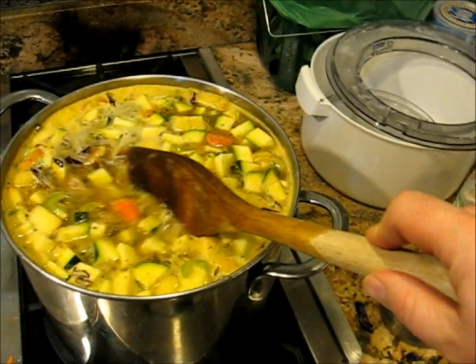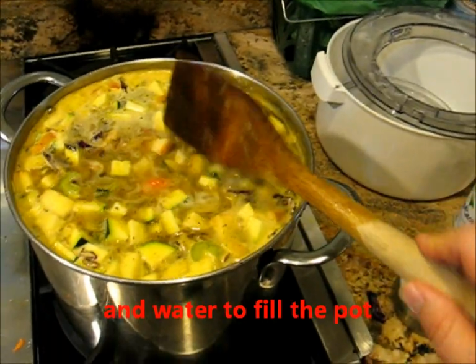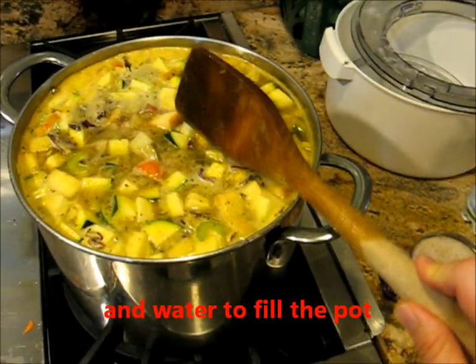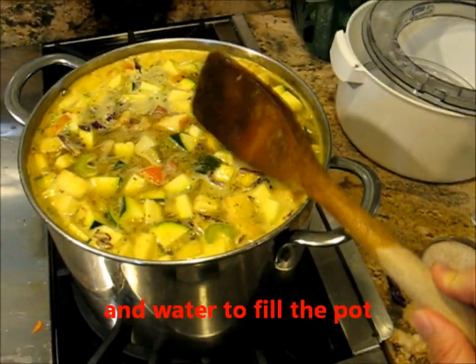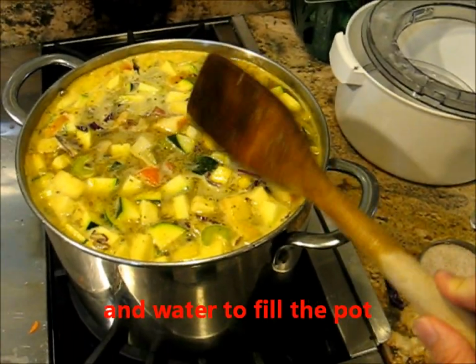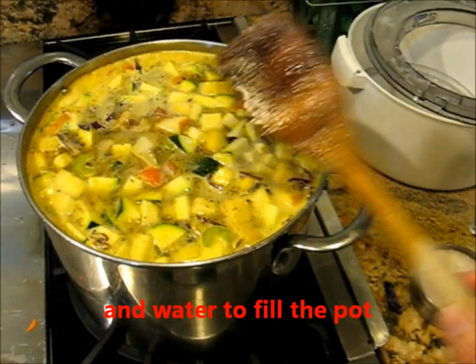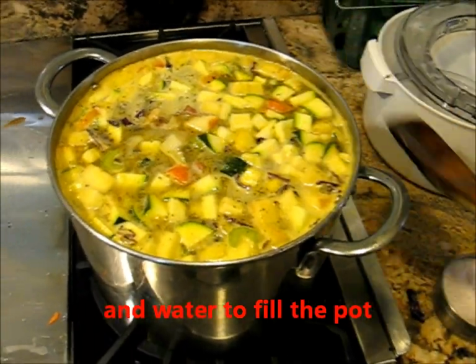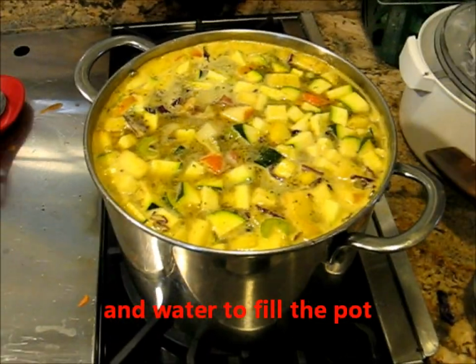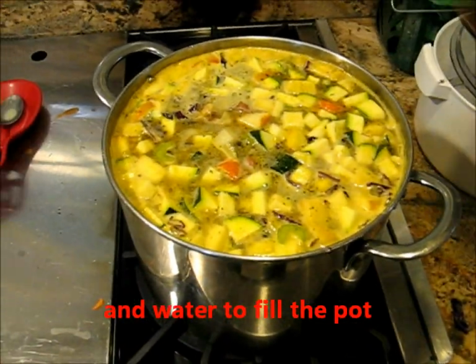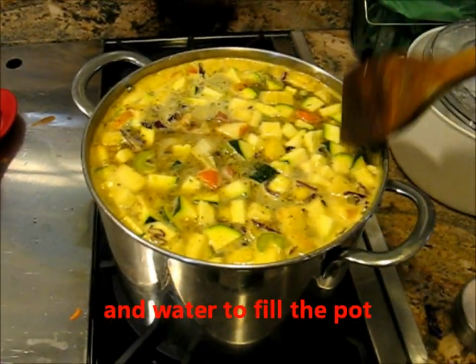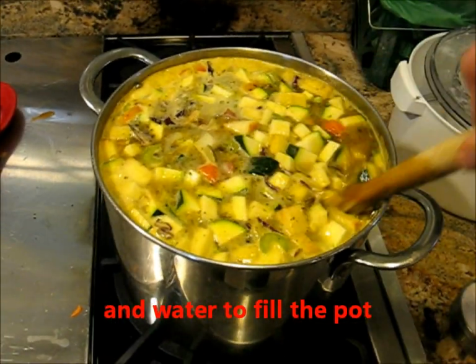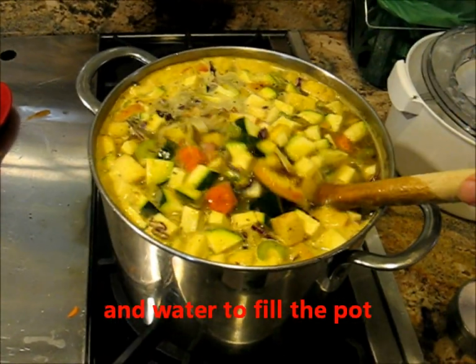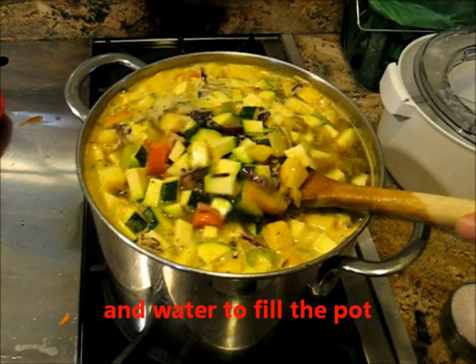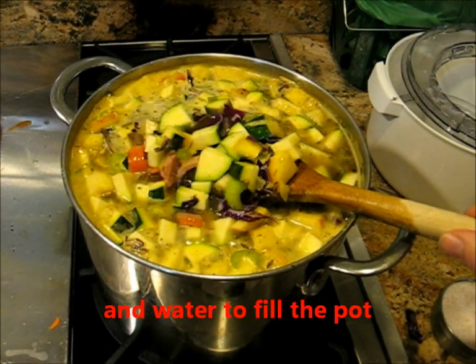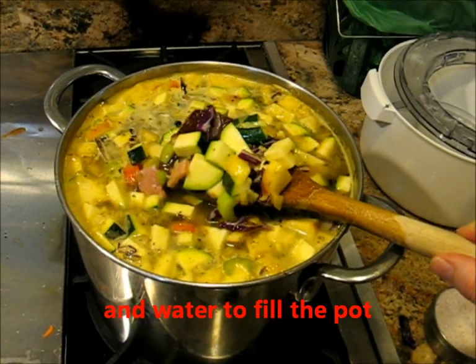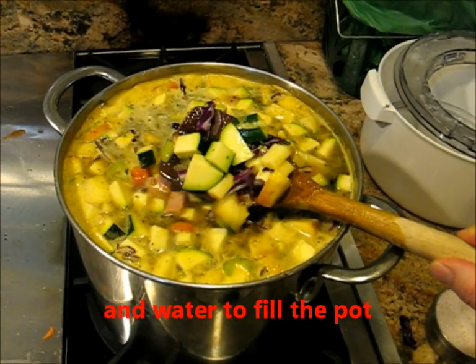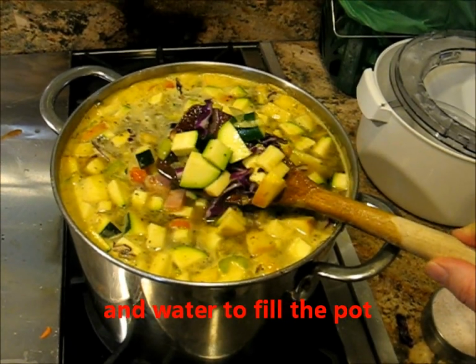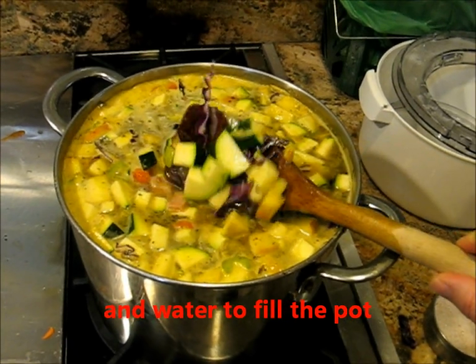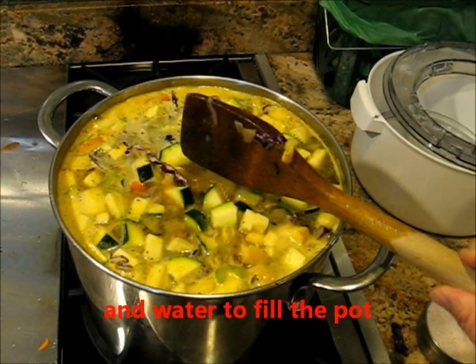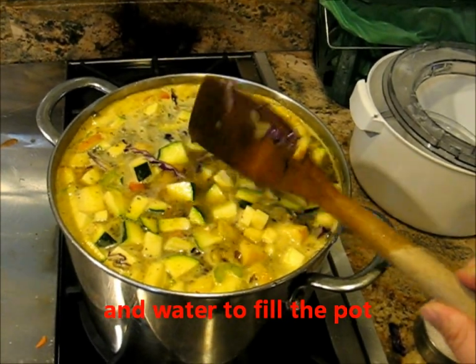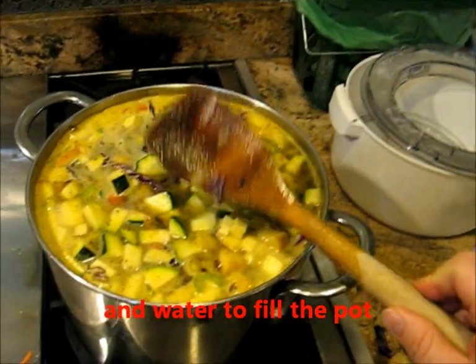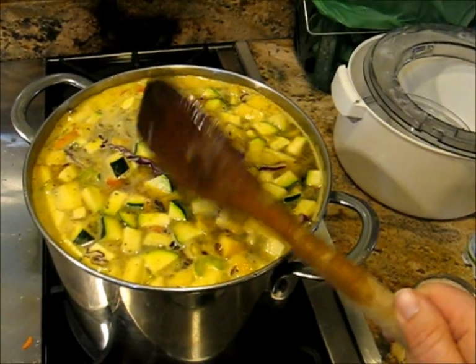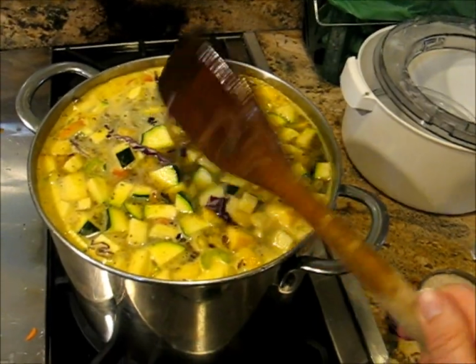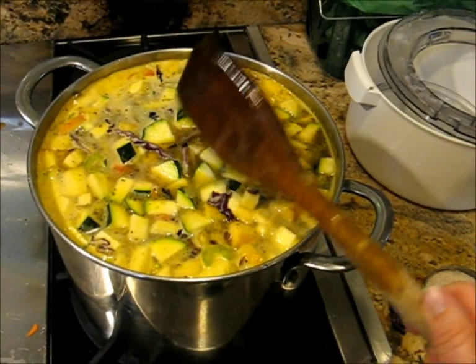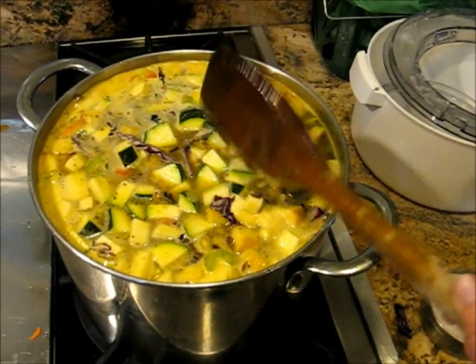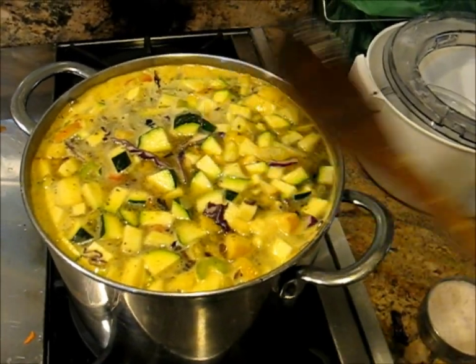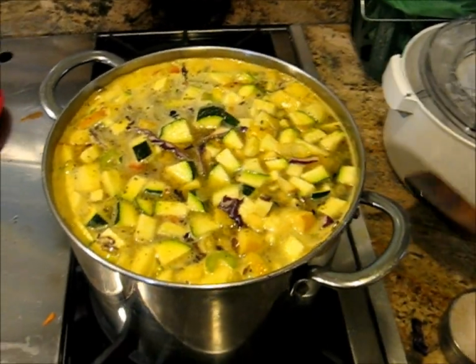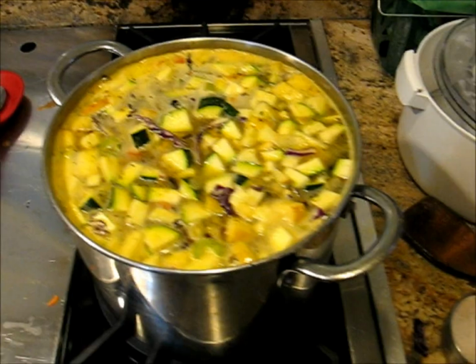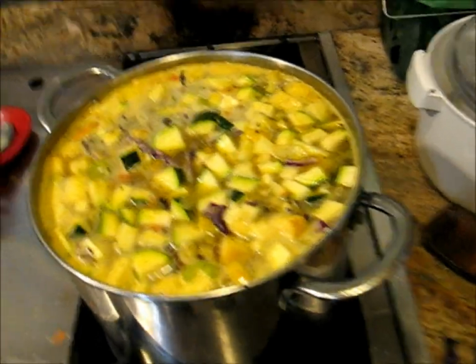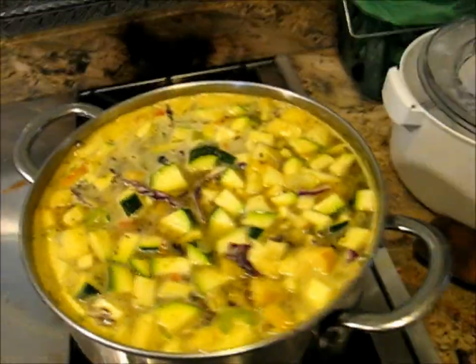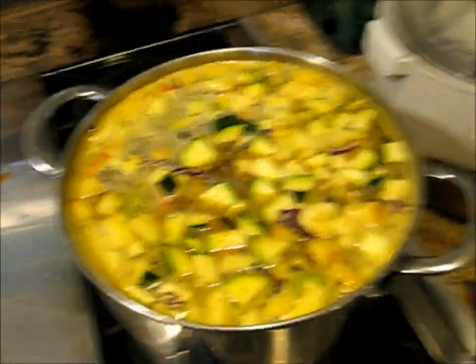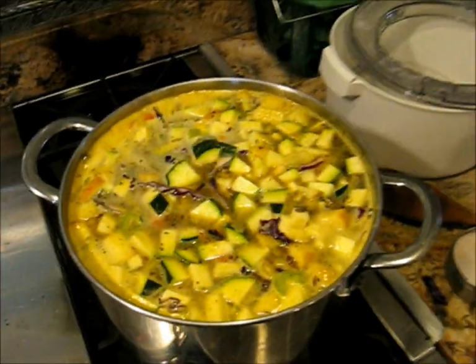And then we are going to just let it simmer. I also put in about a quarter of a head of red cabbage. Just going to let that simmer until the vegetables are done and then we will adjust the seasoning and have dinner.